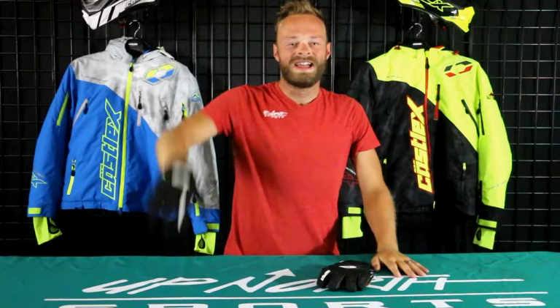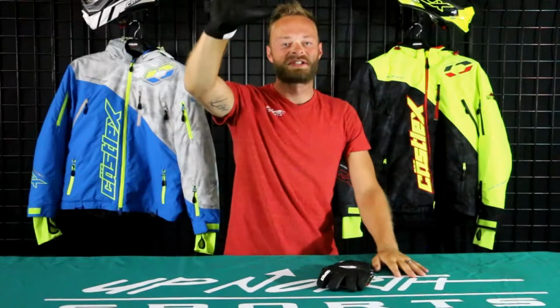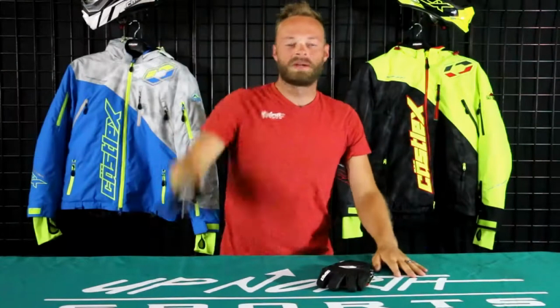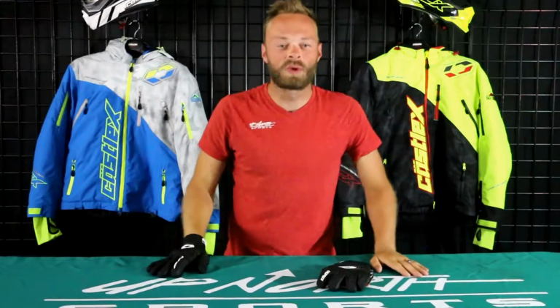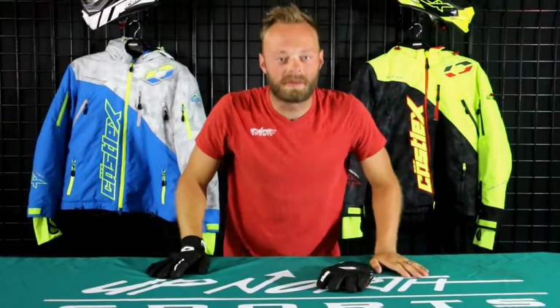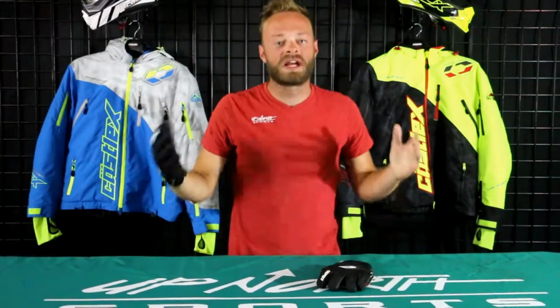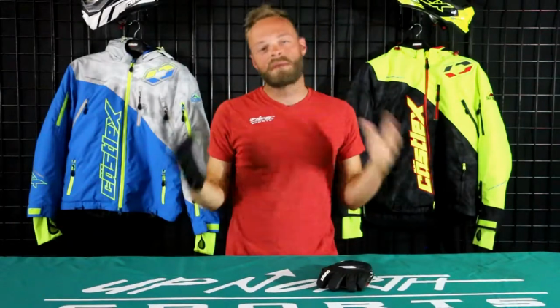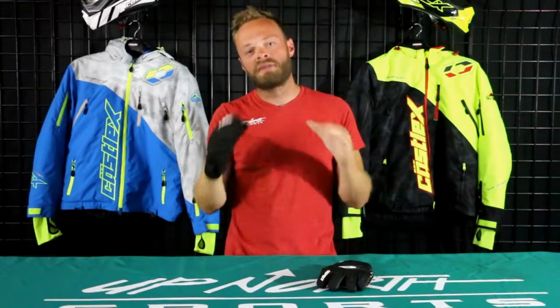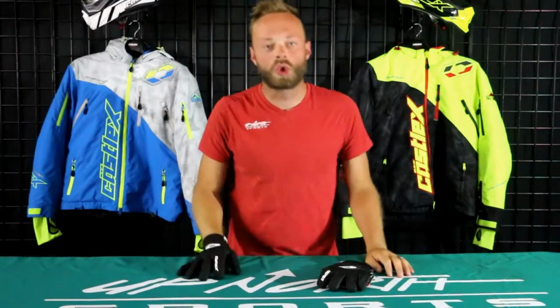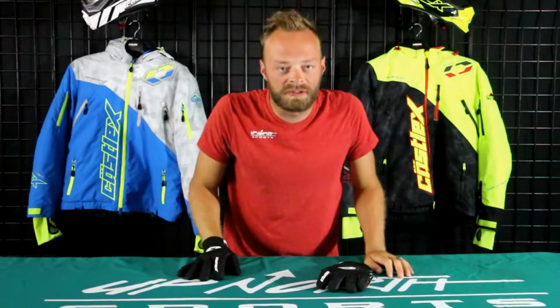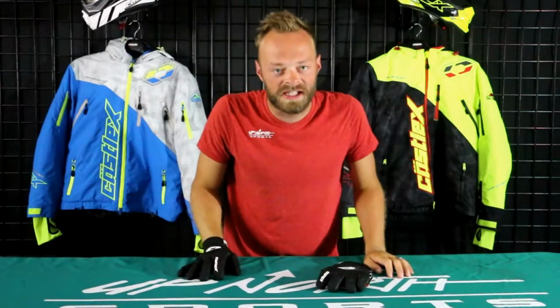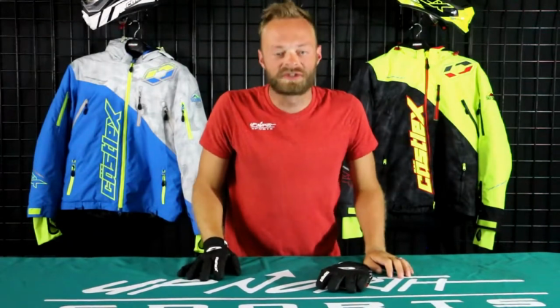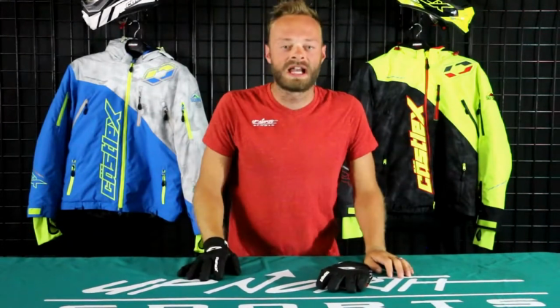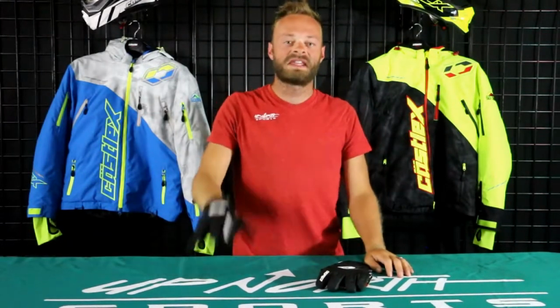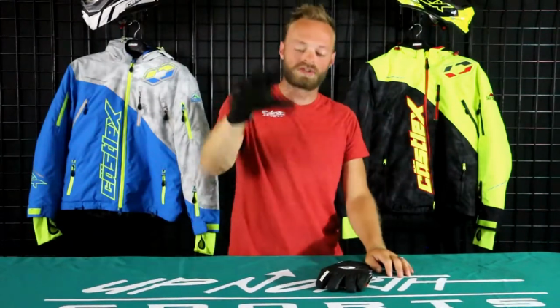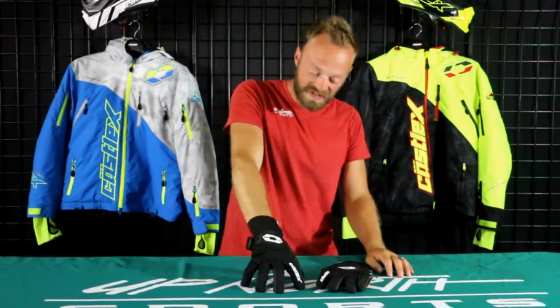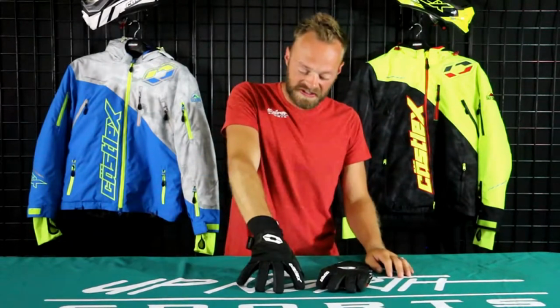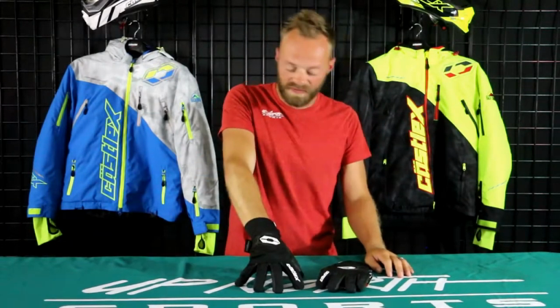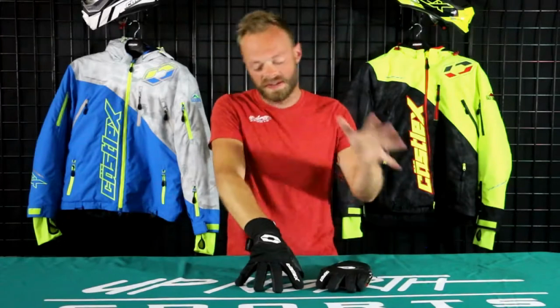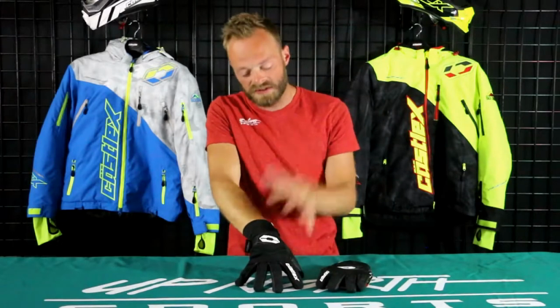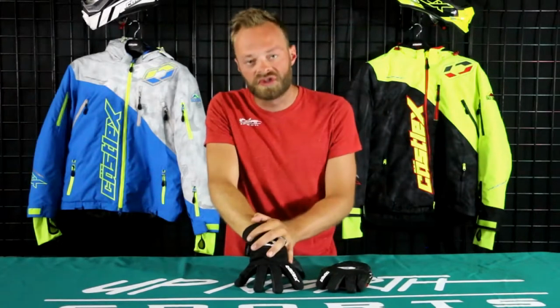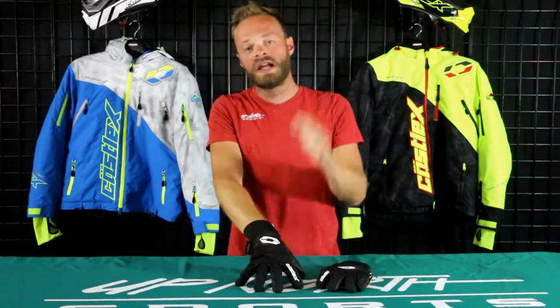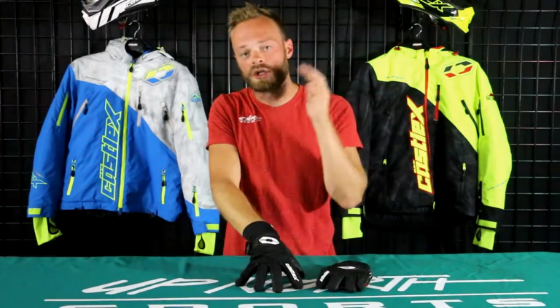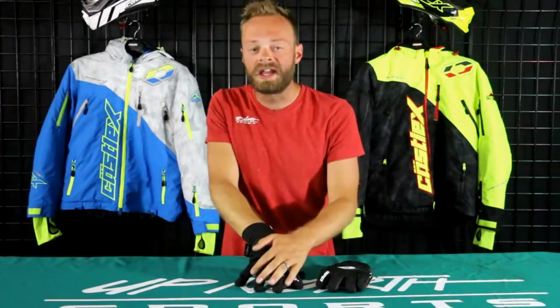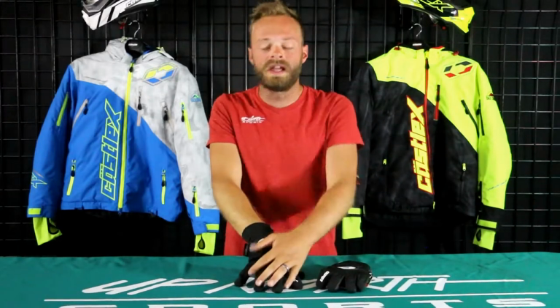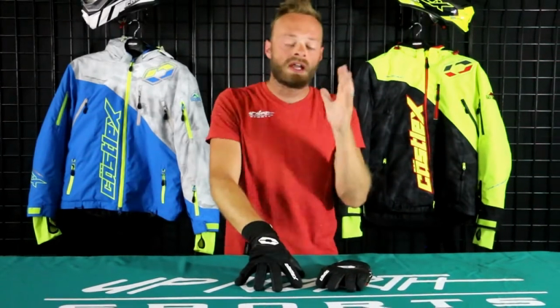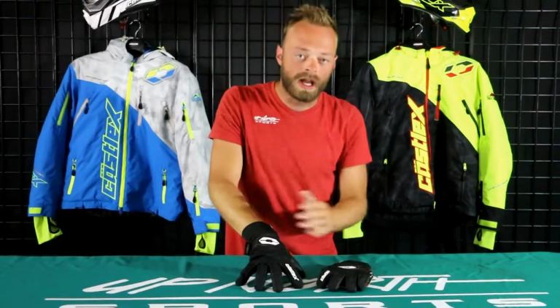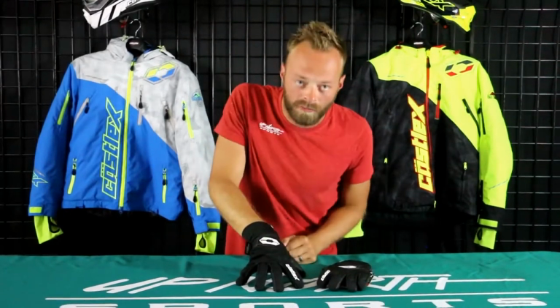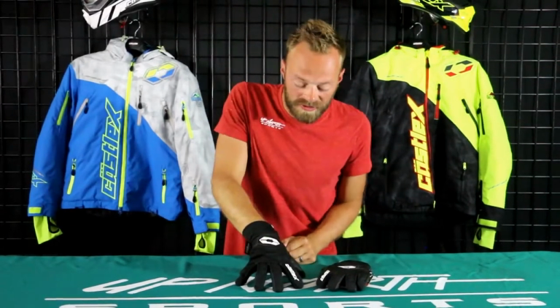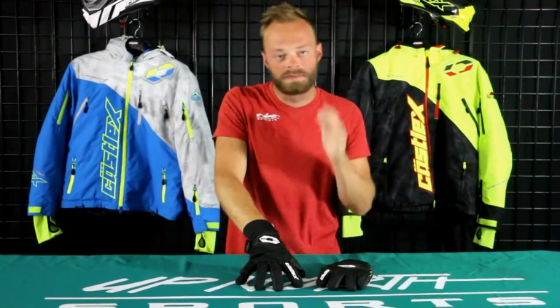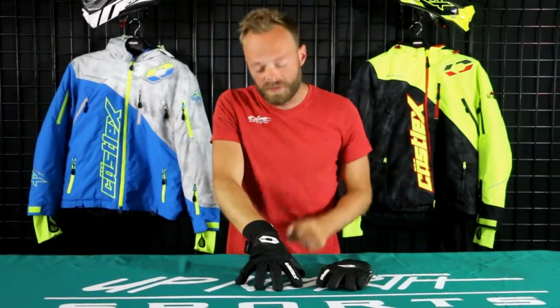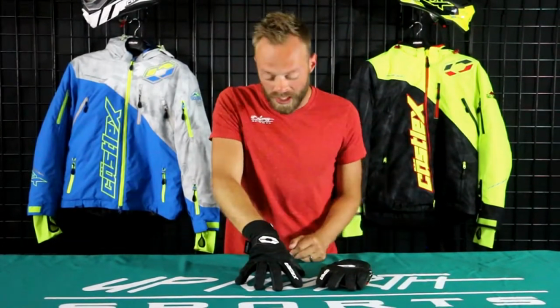Hey guys, Seth here at Upmore Sports. I'm about to break down my favorite short cuff glove in the Castle lineup — the Castle Stance Glove. This thing is awesome. It's got a great fit and great performance, especially for the price.